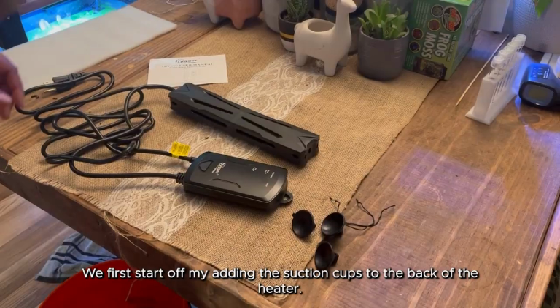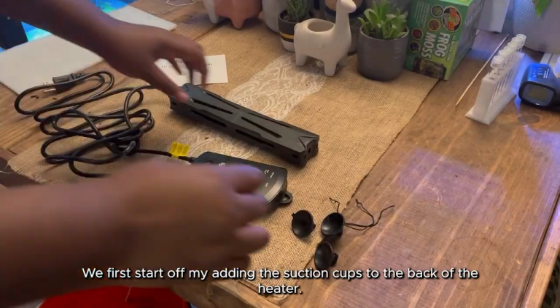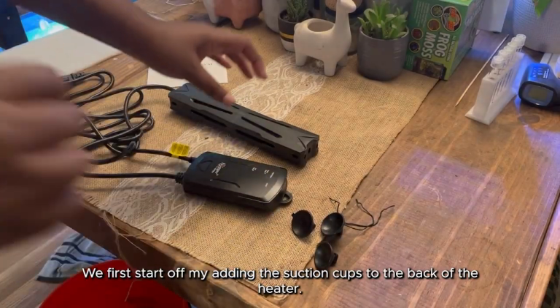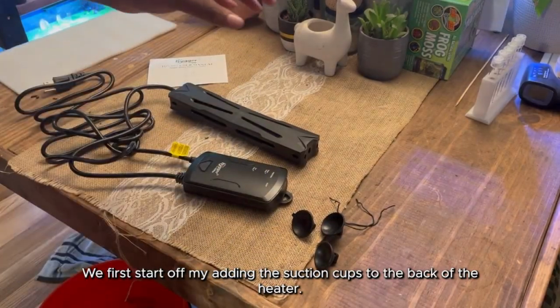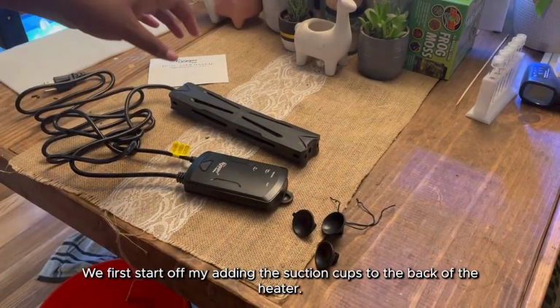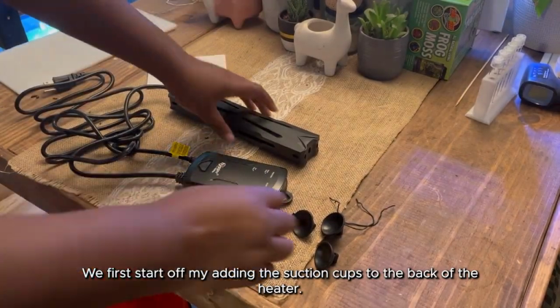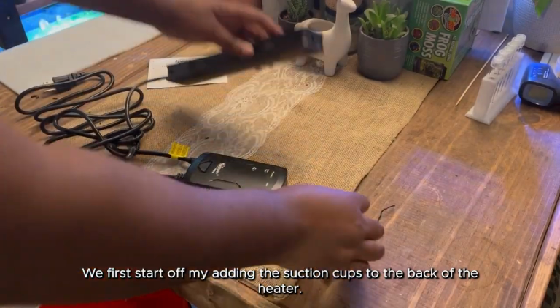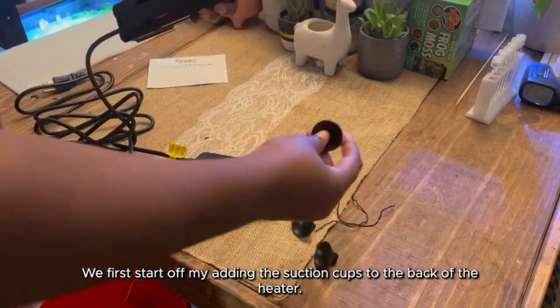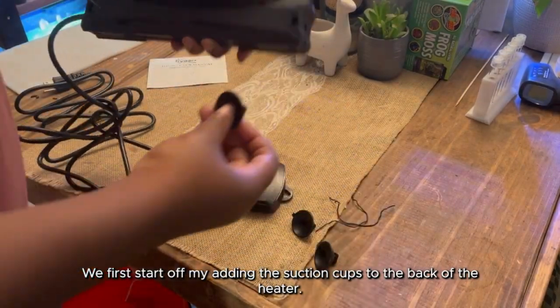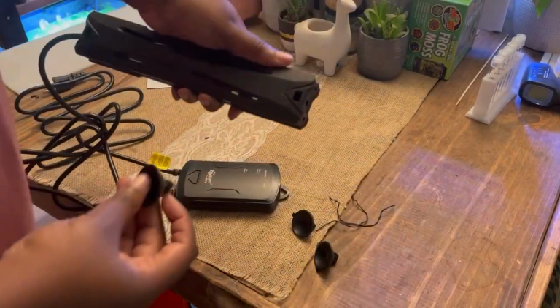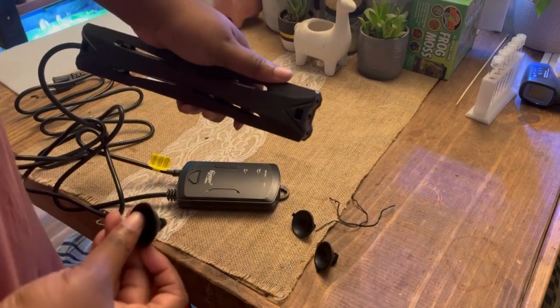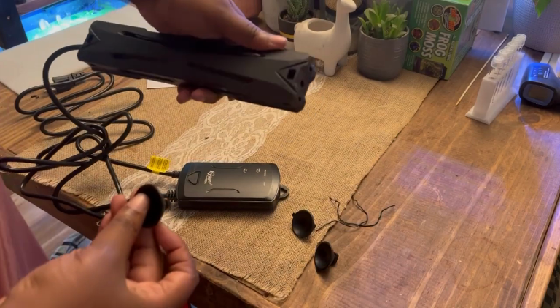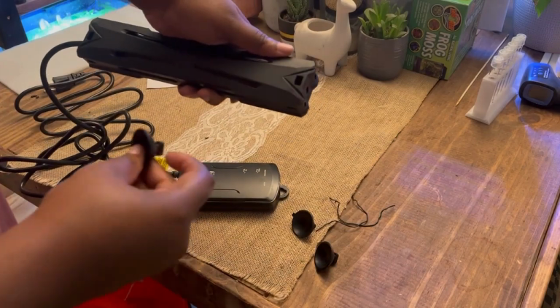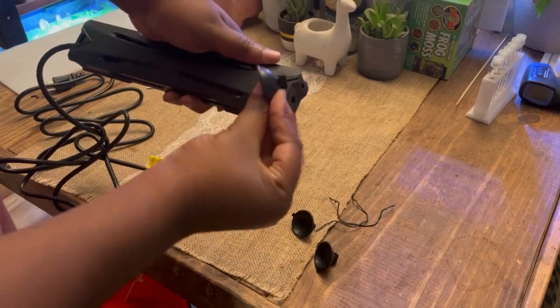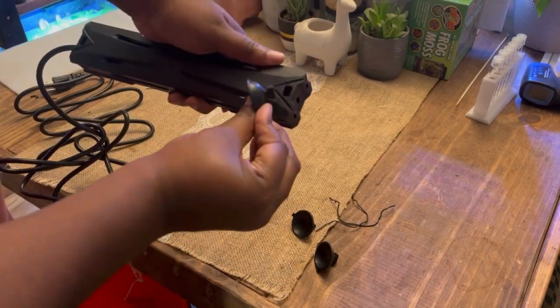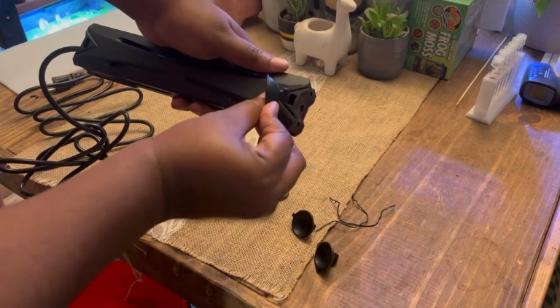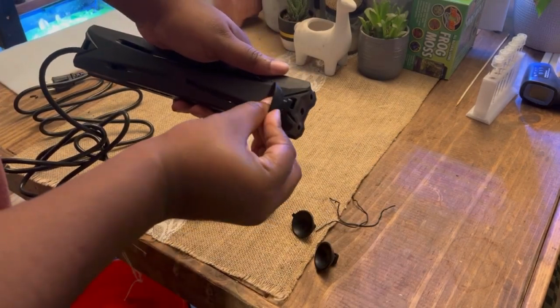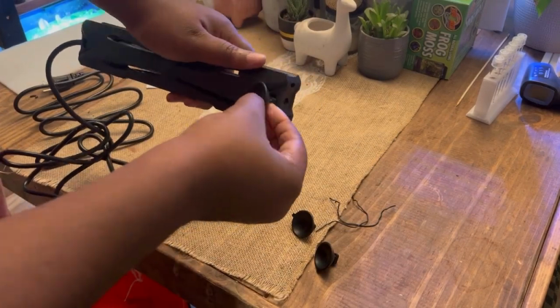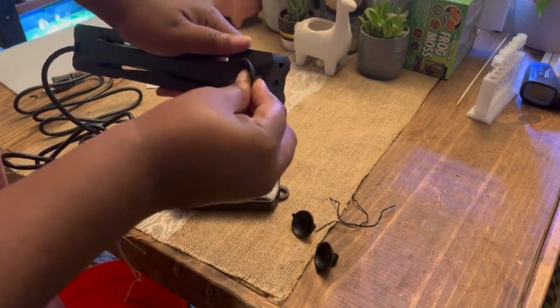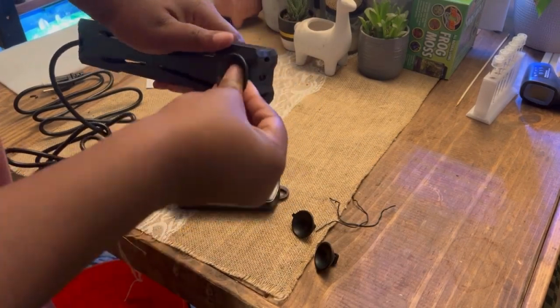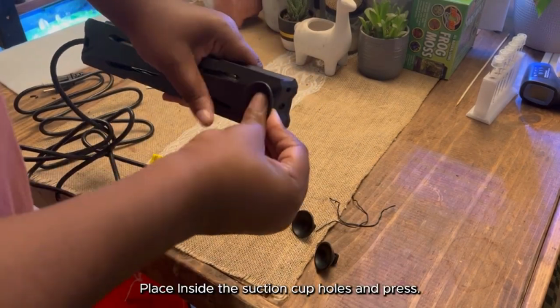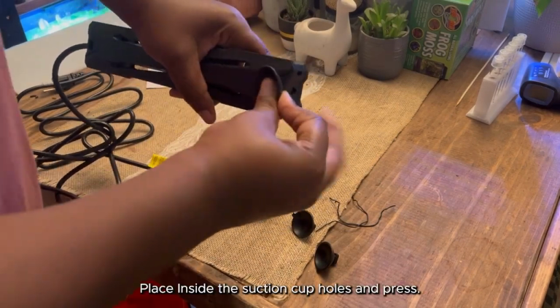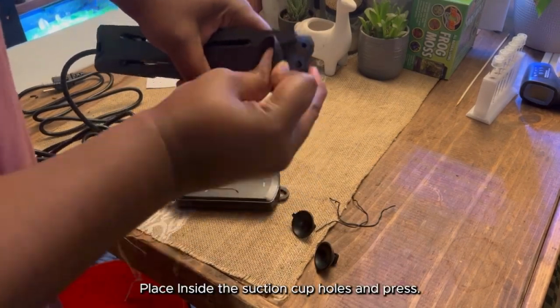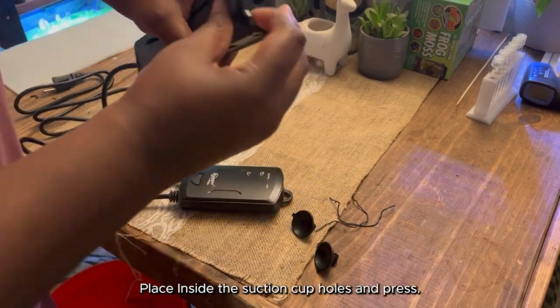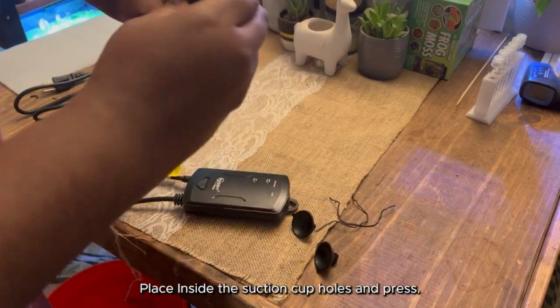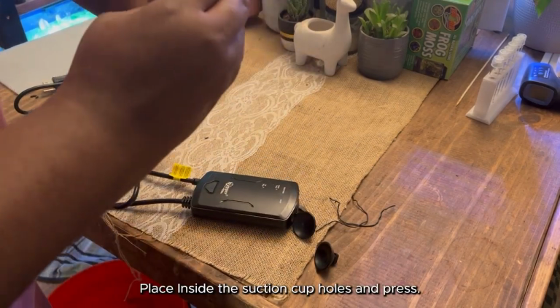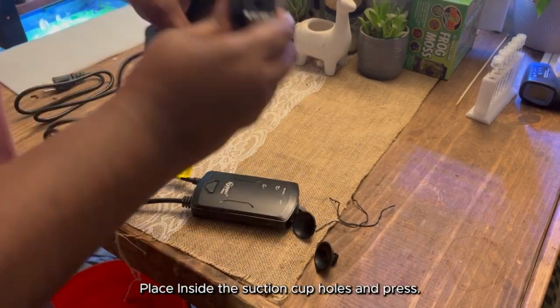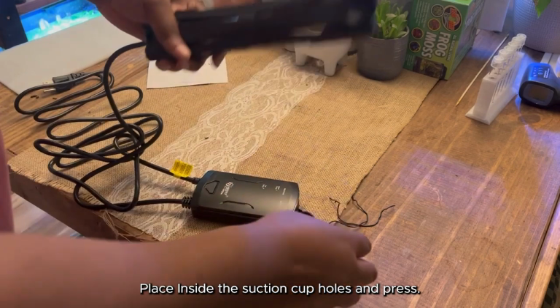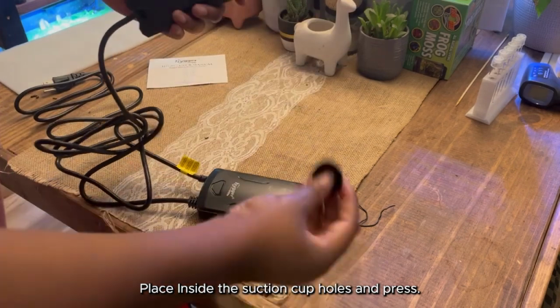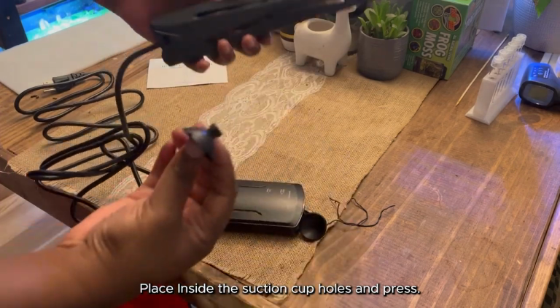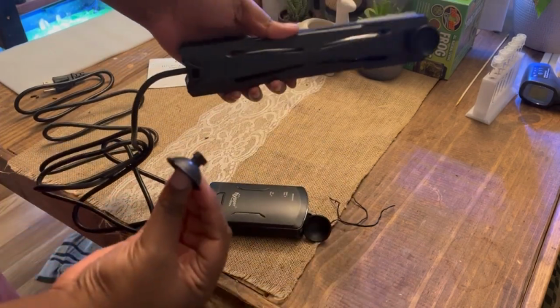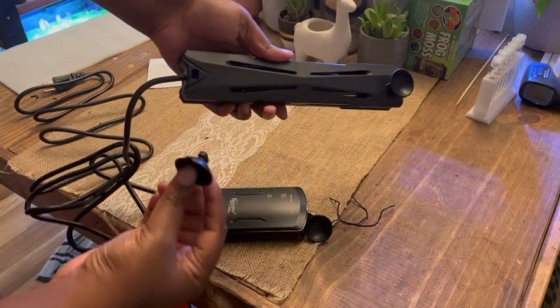We first start off by adding the suction cups to the back of the heater. Place inside the suction cup holes and press.